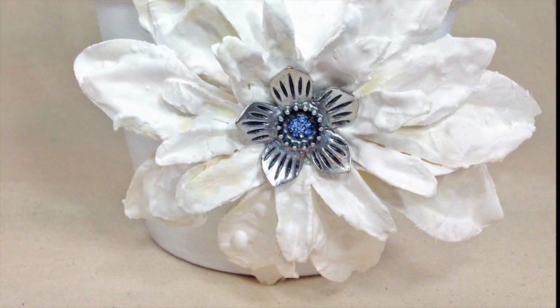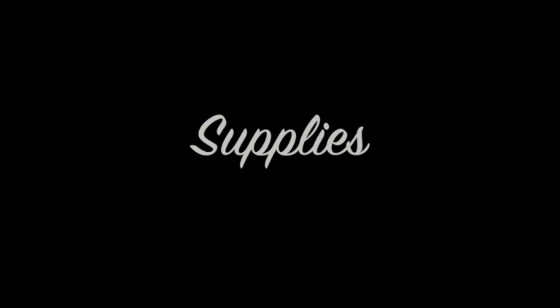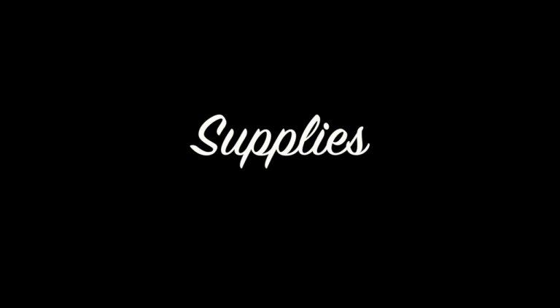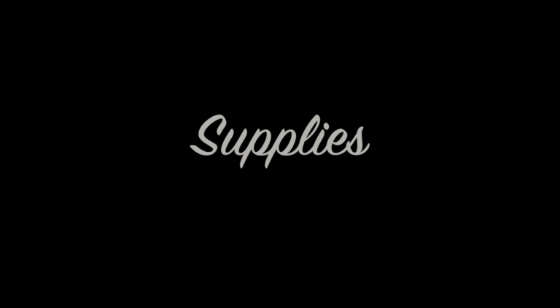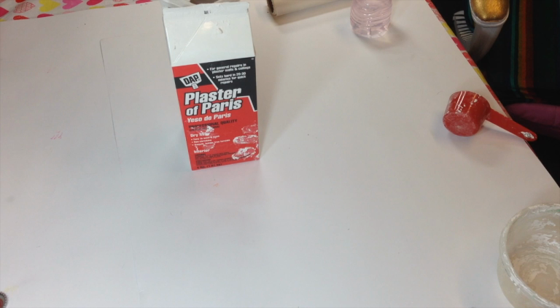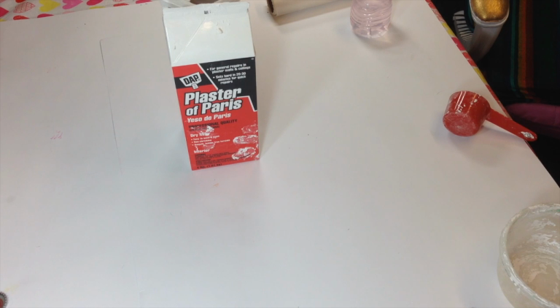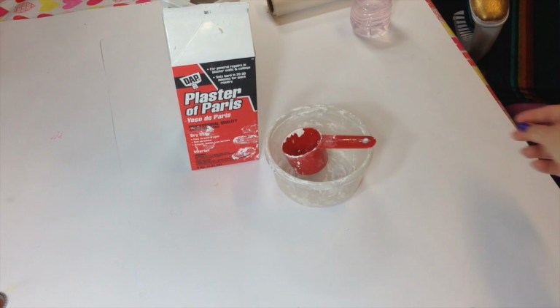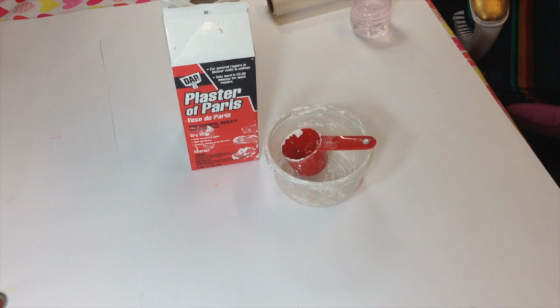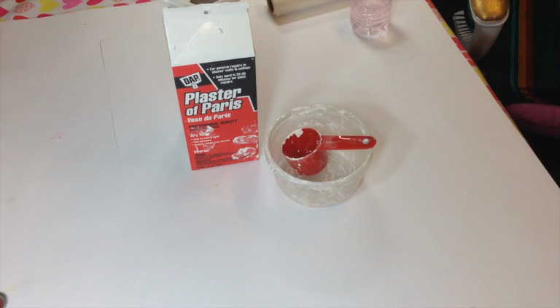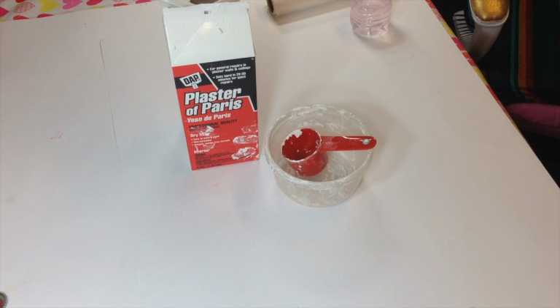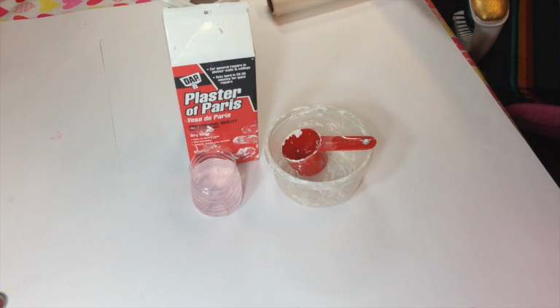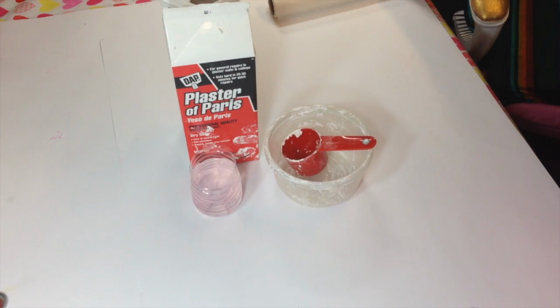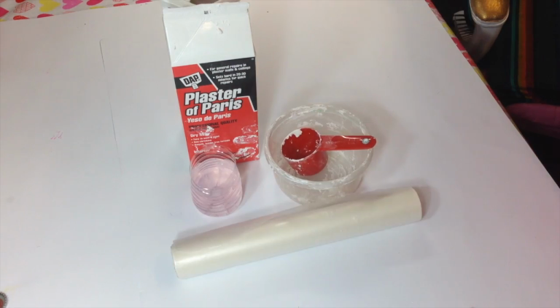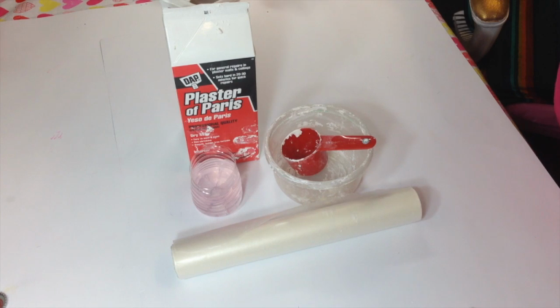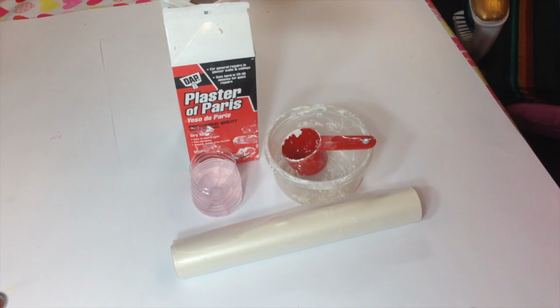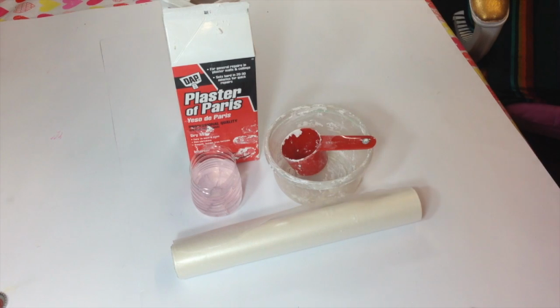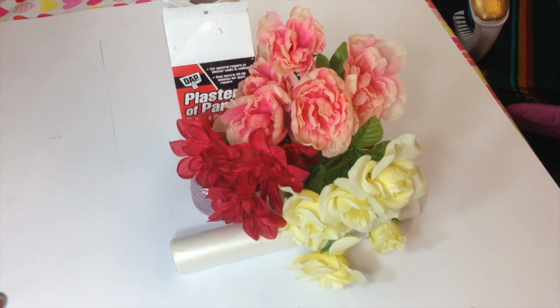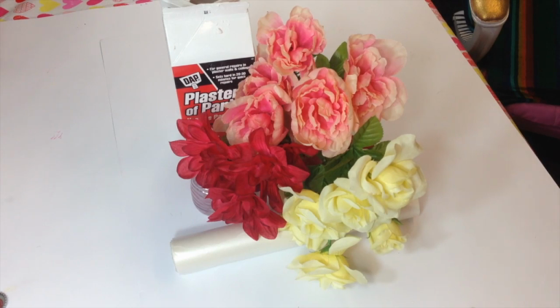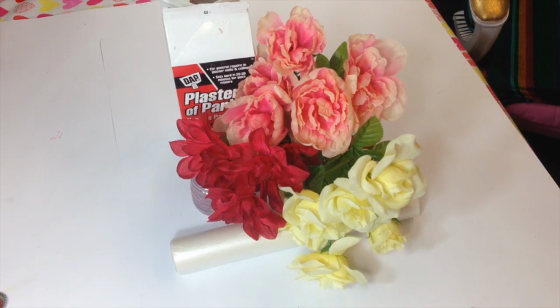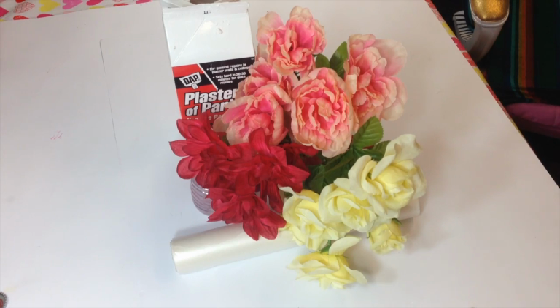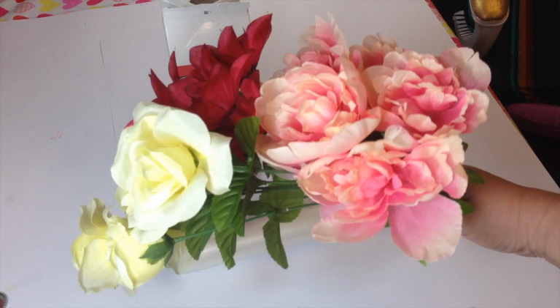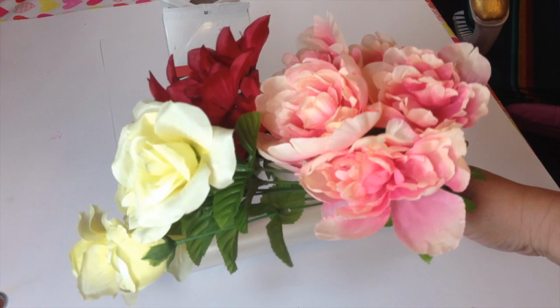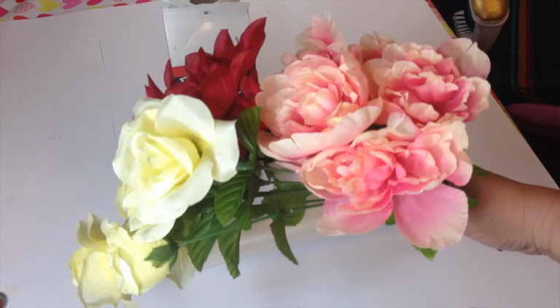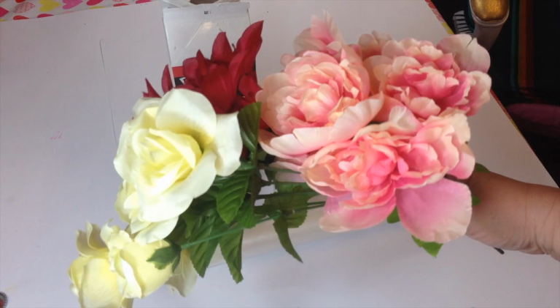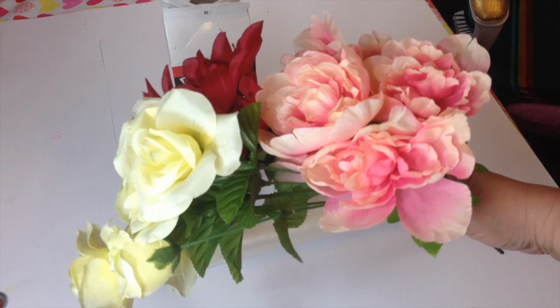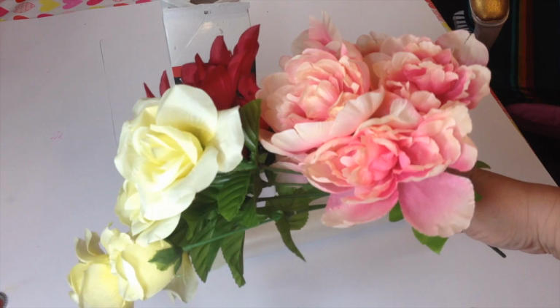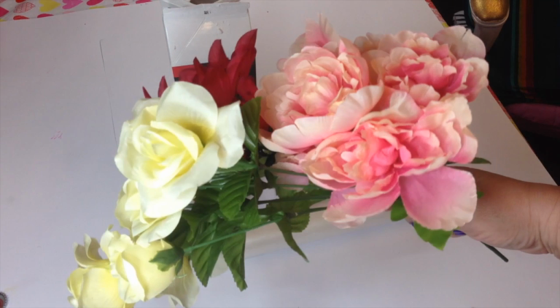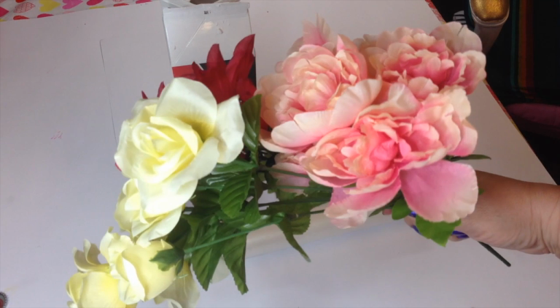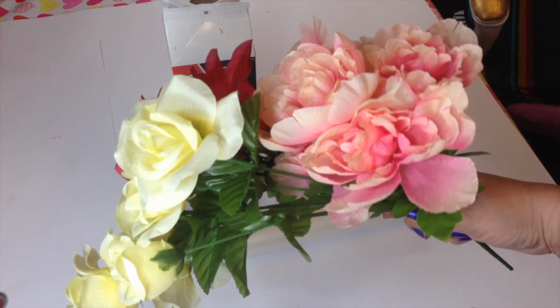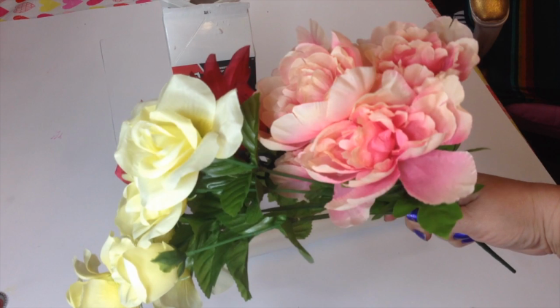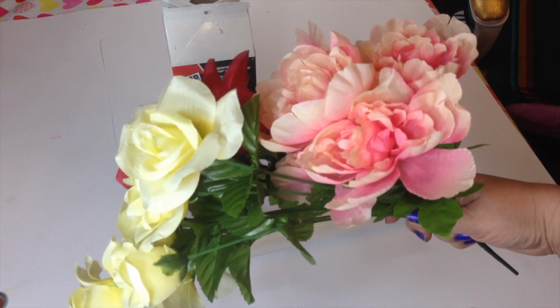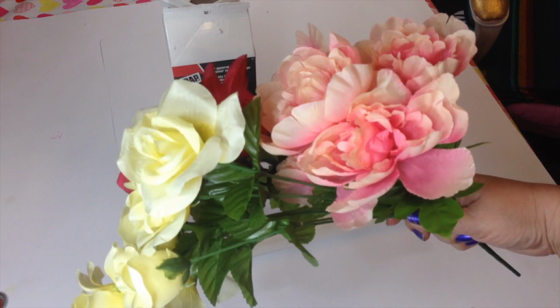To make this project, you're going to need Plaster of Paris, a measuring cup, a bowl, water, wax paper, and silk flowers from the dollar store.